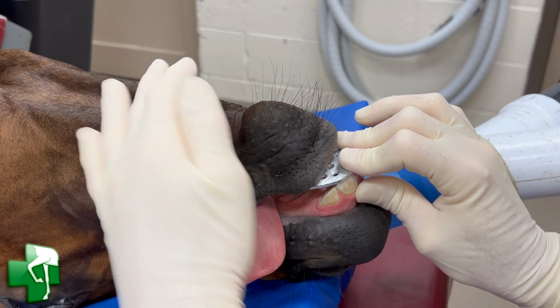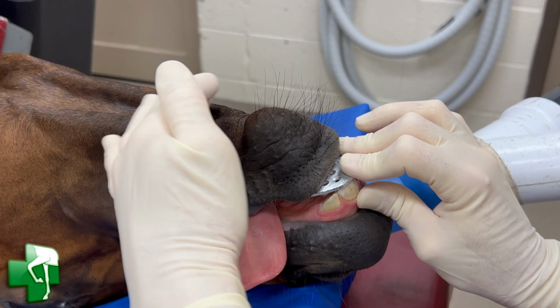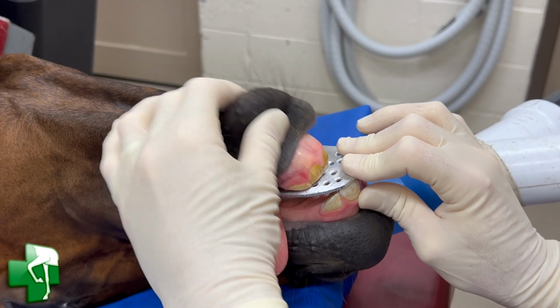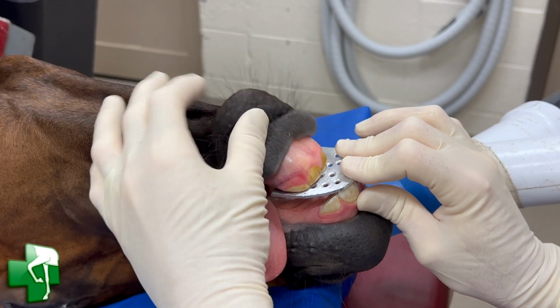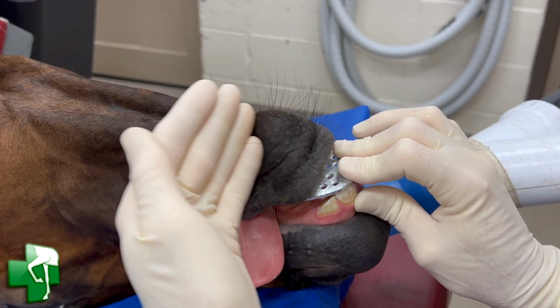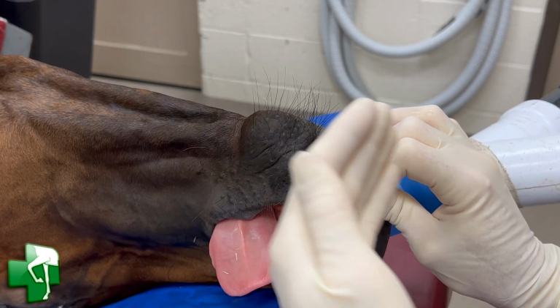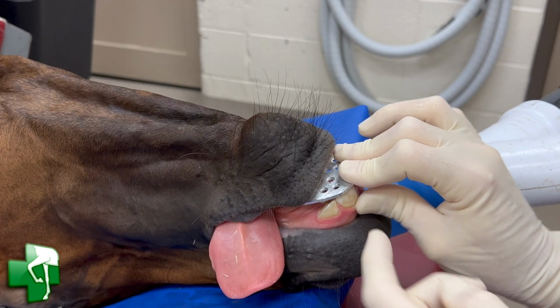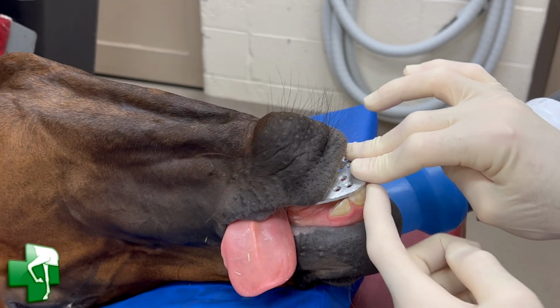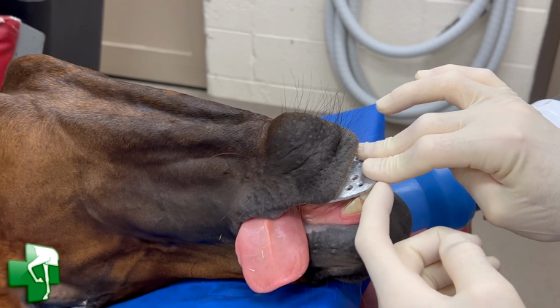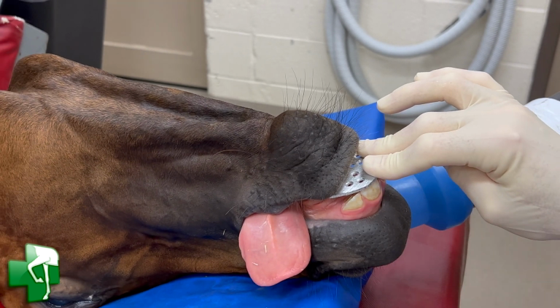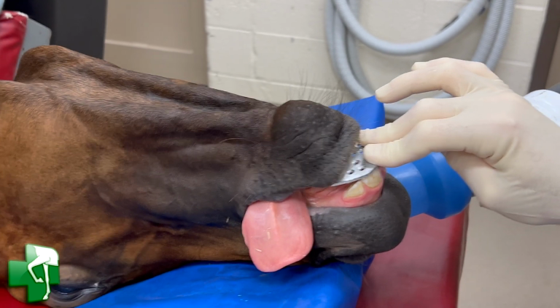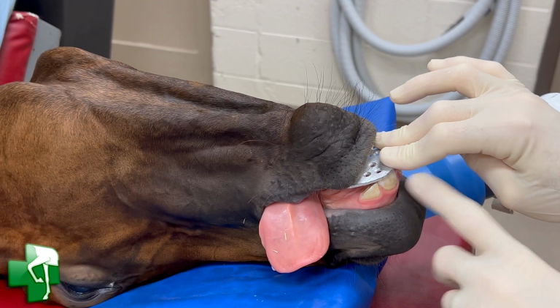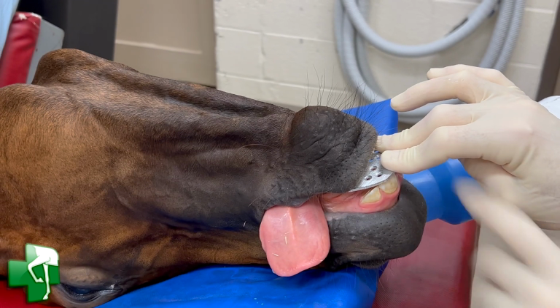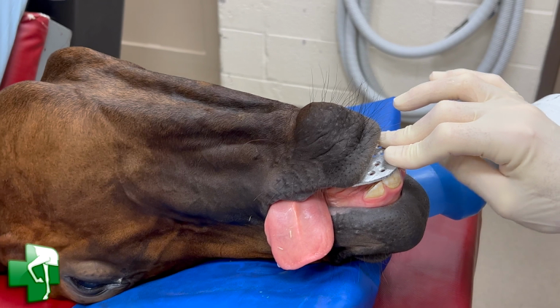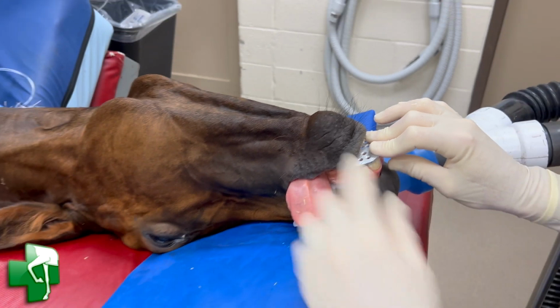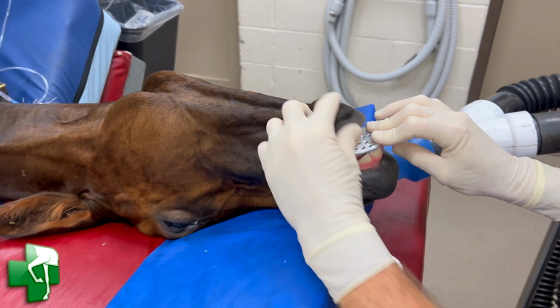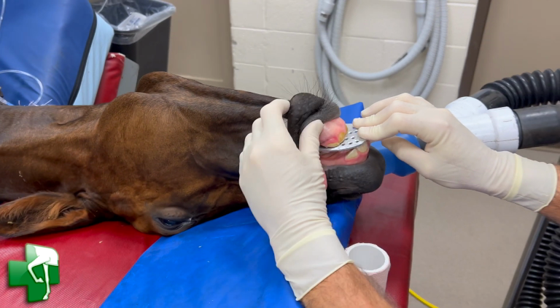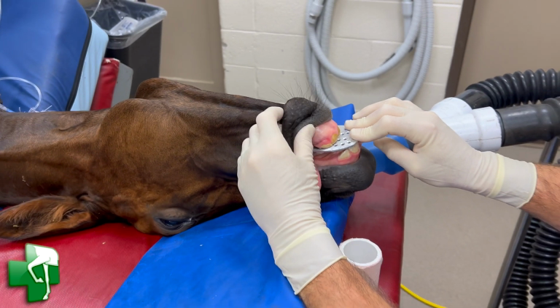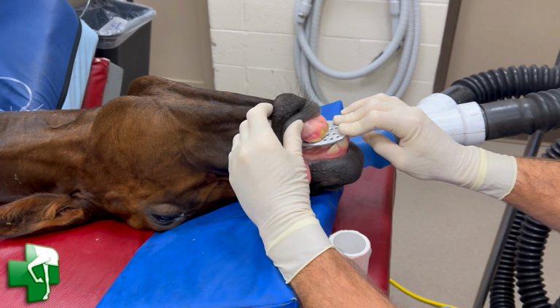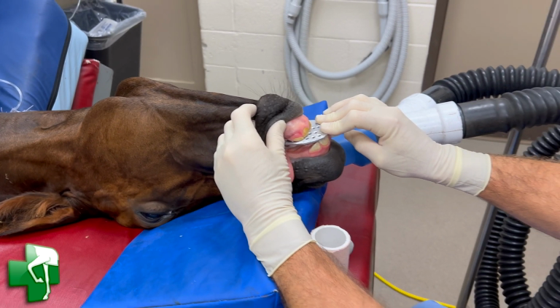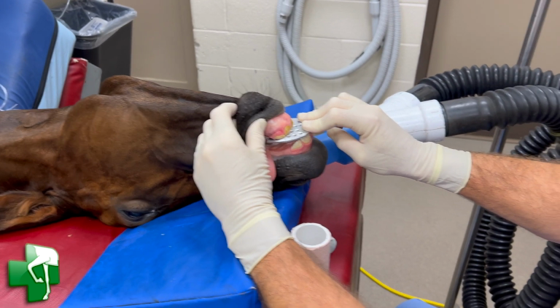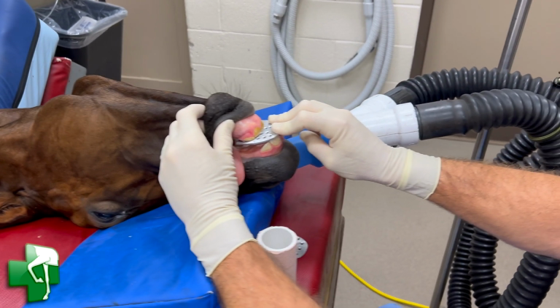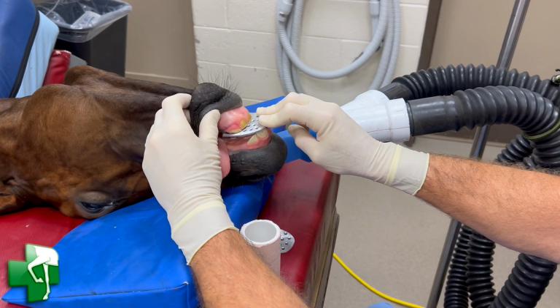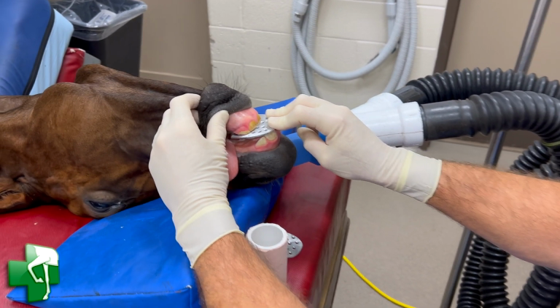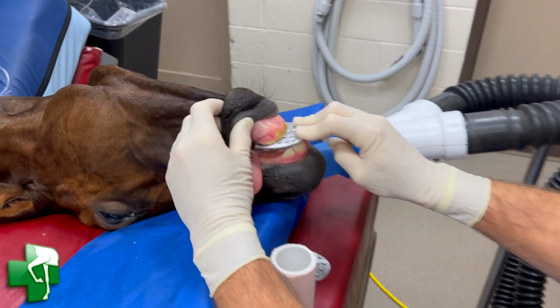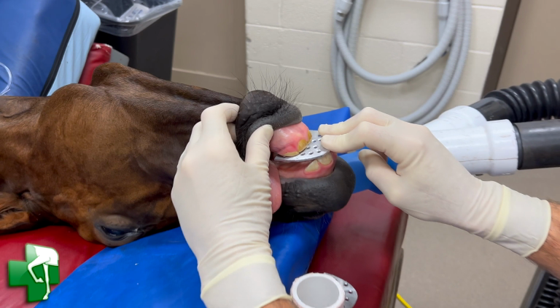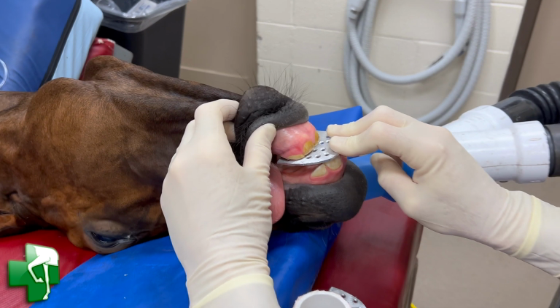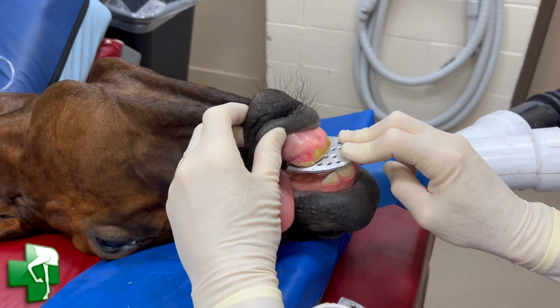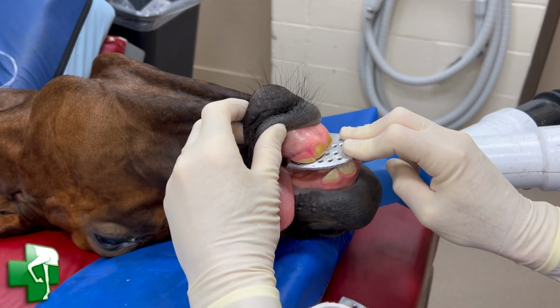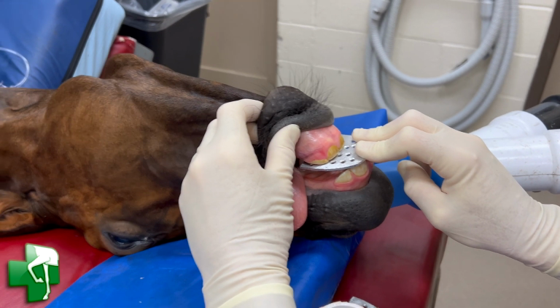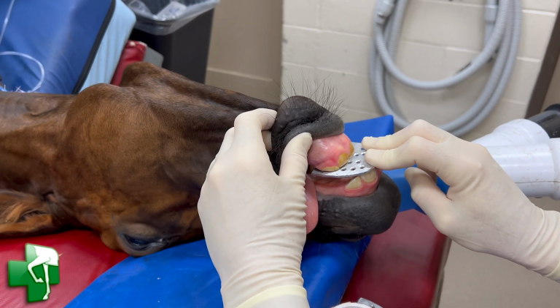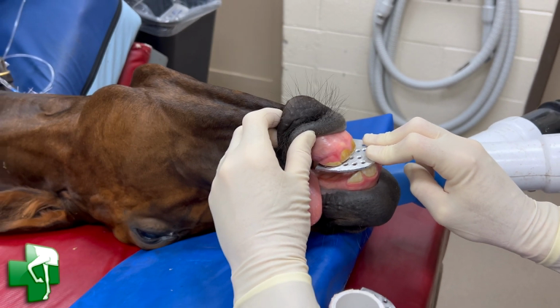This lower jaw is going to grow forward until it comes into contact with the upper jaw, and that's going to take about six months. This is a young developing foal — a thoroughbred, approximately four months of age.